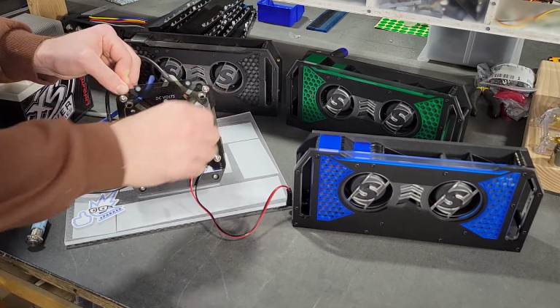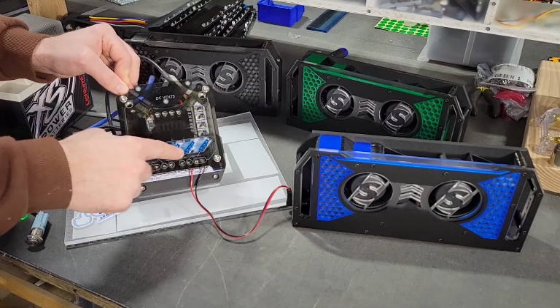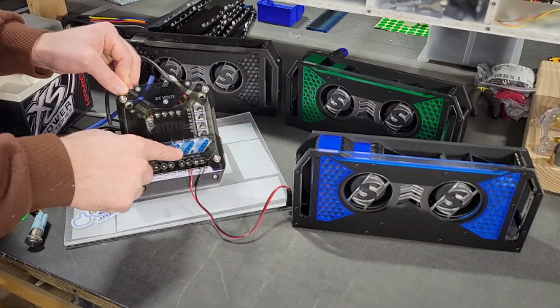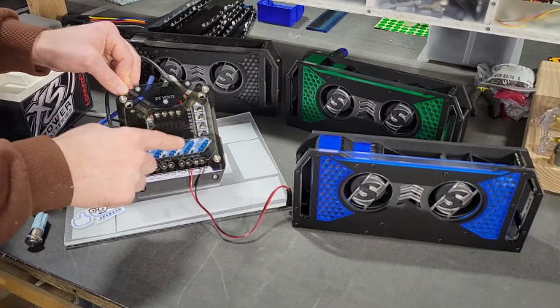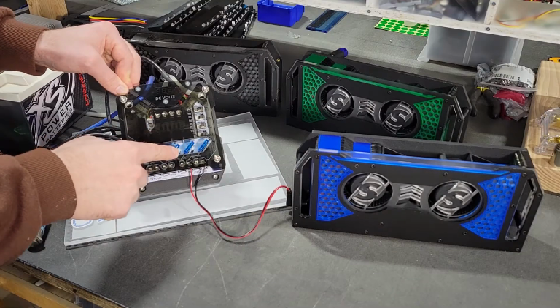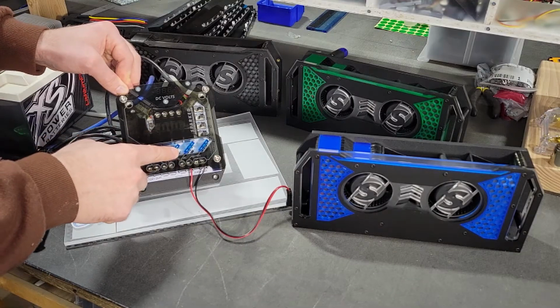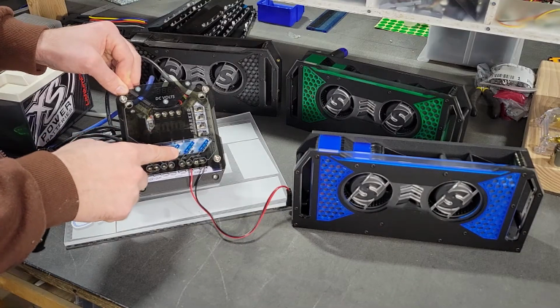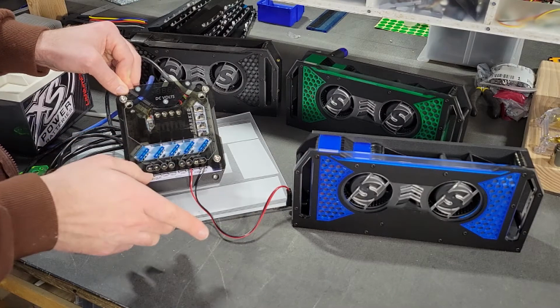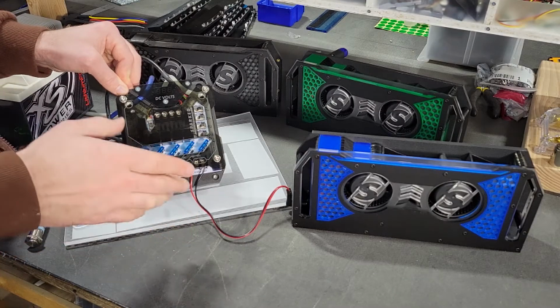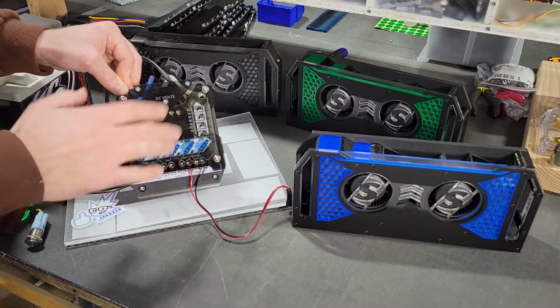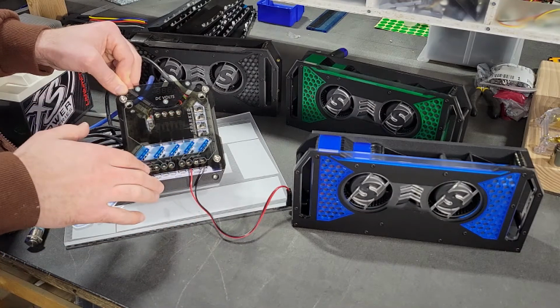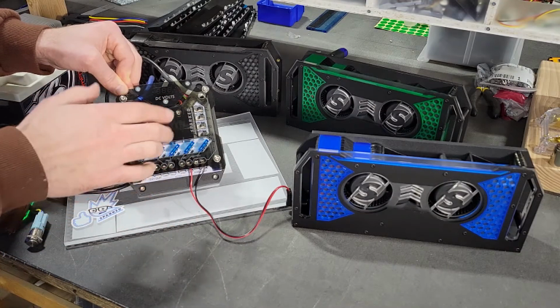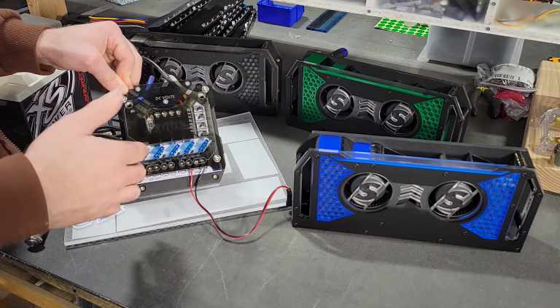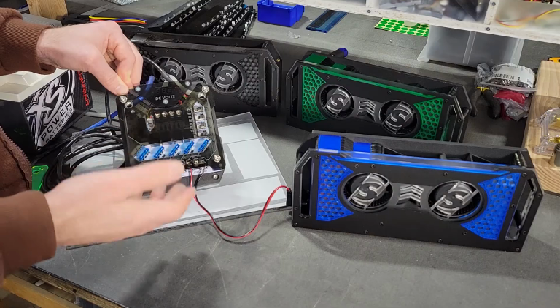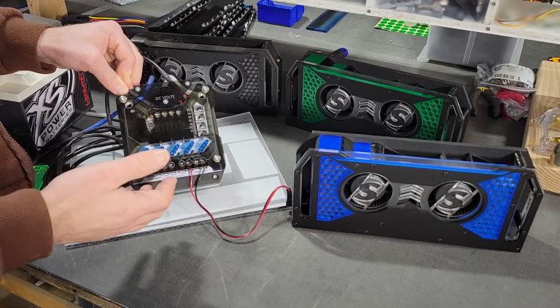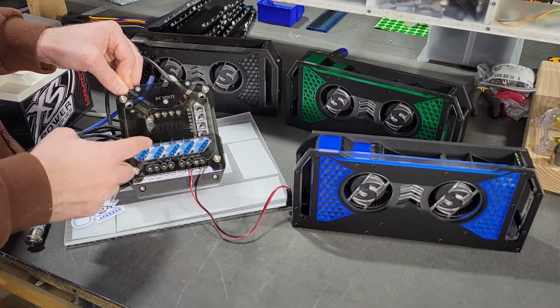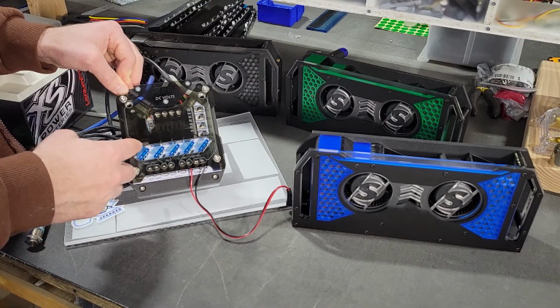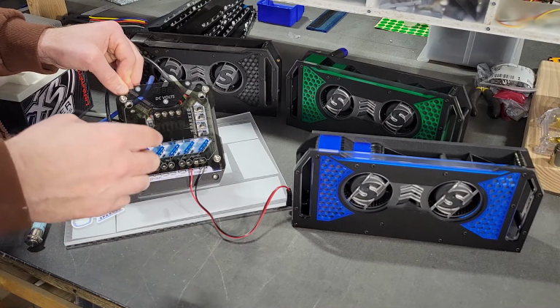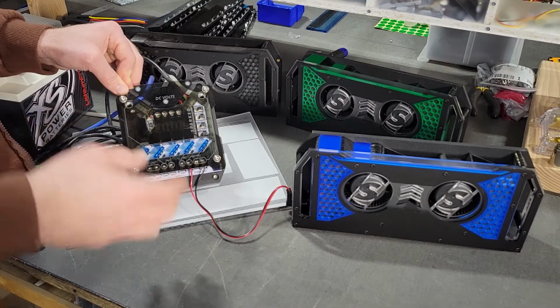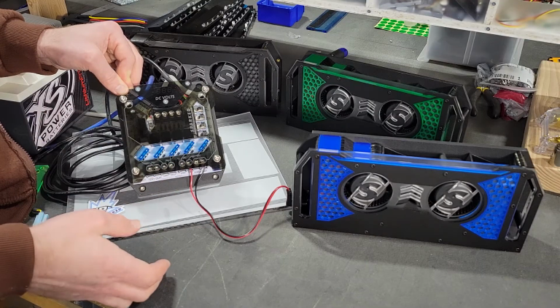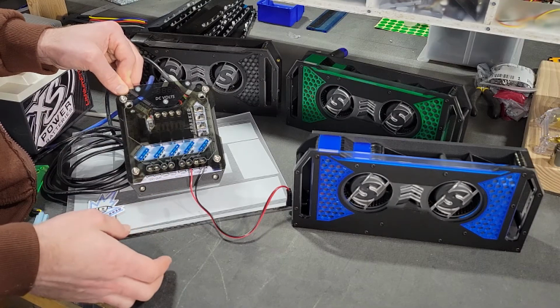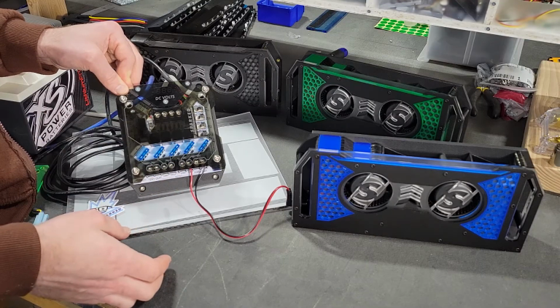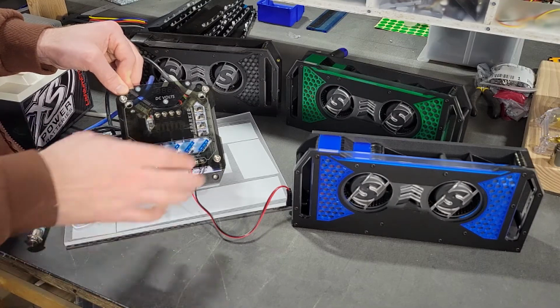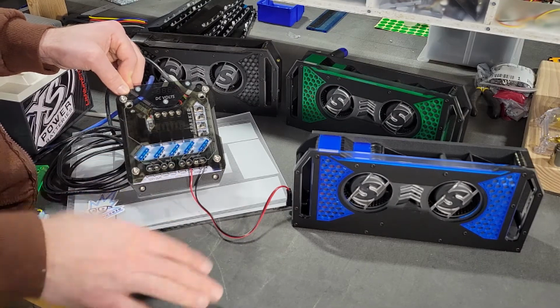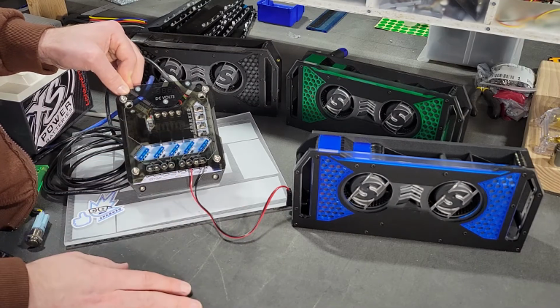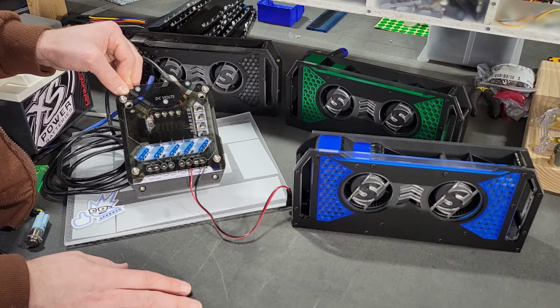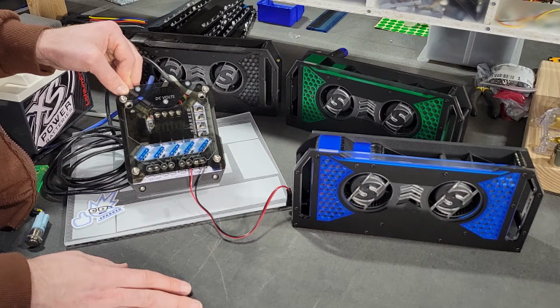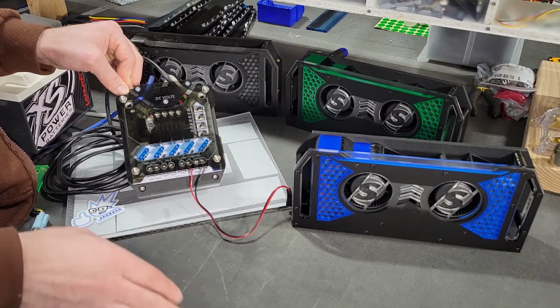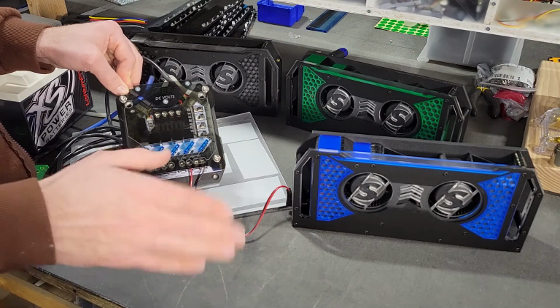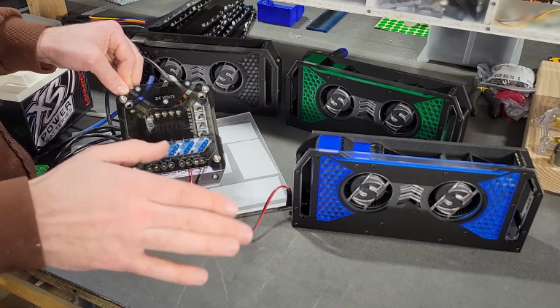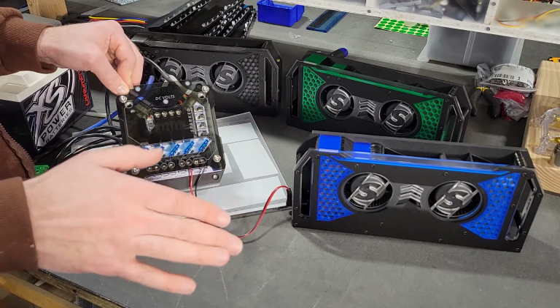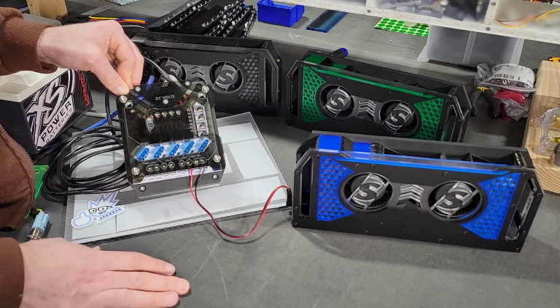Now our default mode is blue, and that's great. That's our branding color — Spark Innovations uses blue. That's great when you have blue illumination in your vehicle or it matches the color of your install or something you have going on in your vehicle.